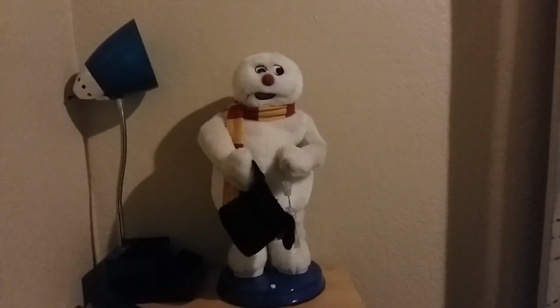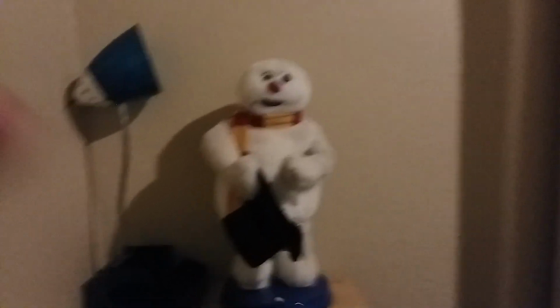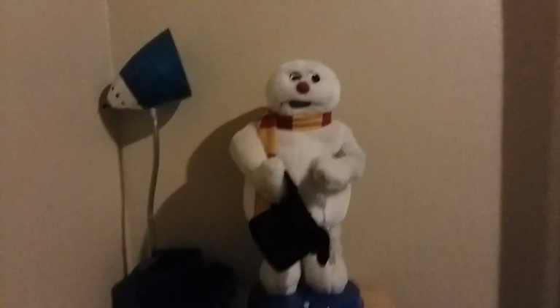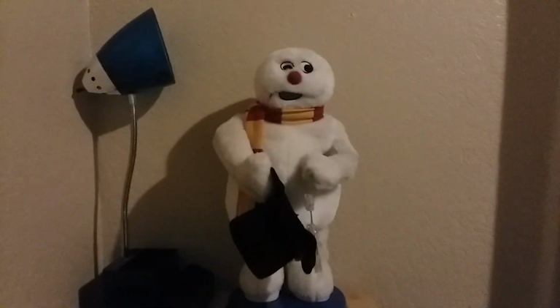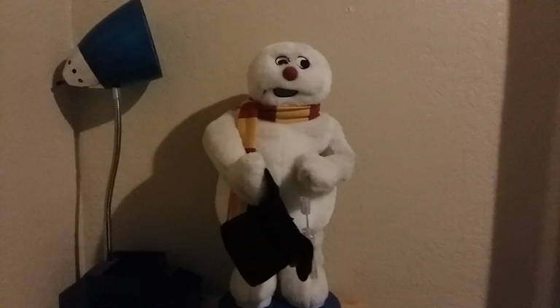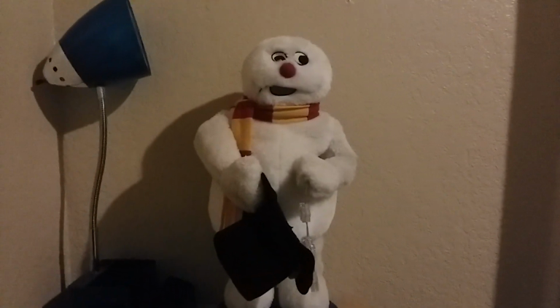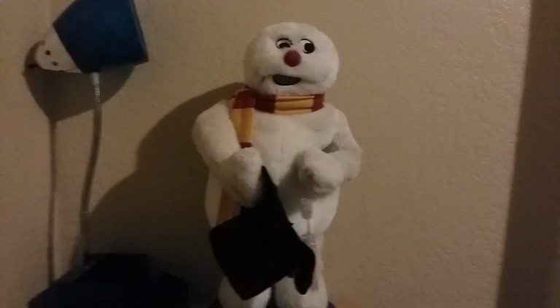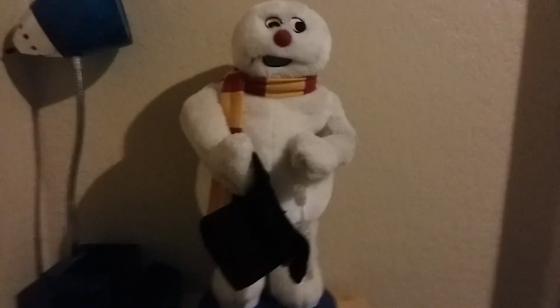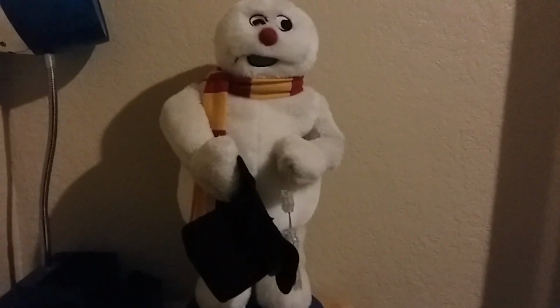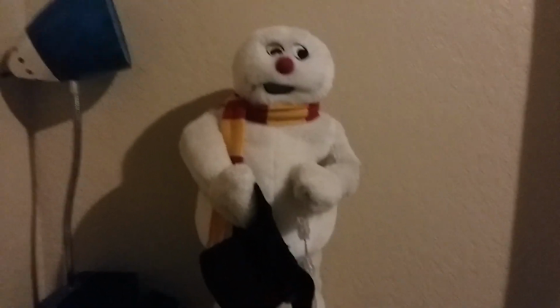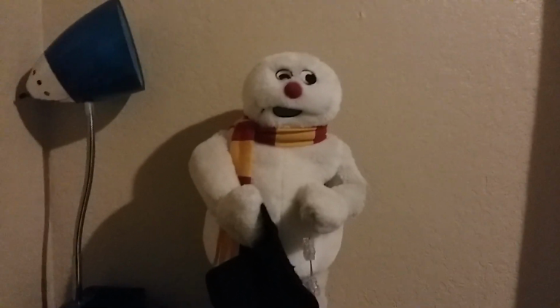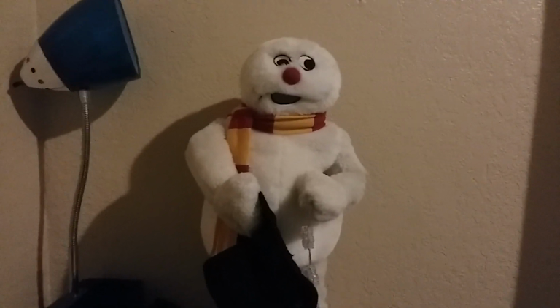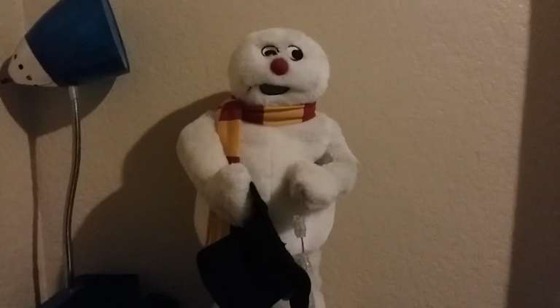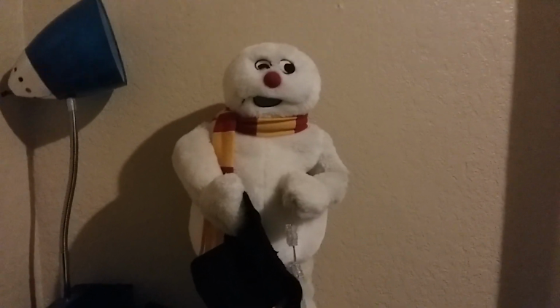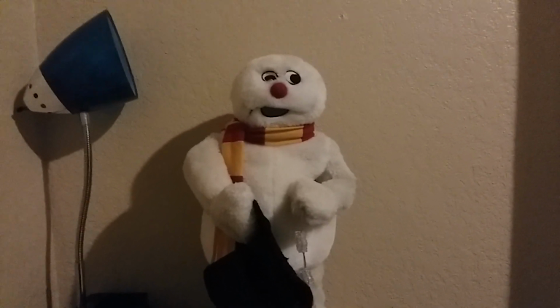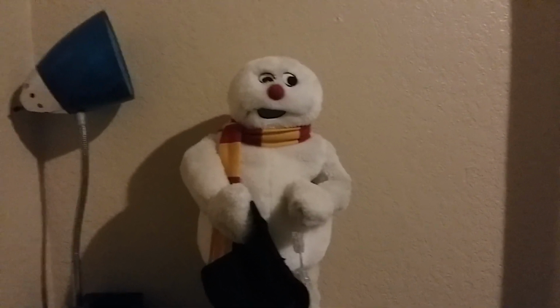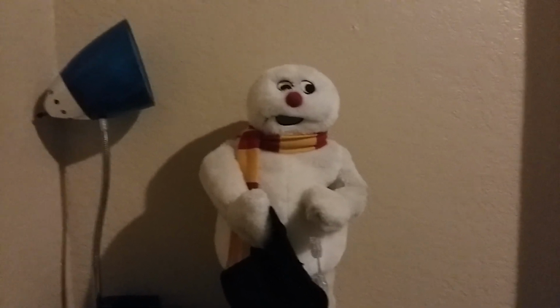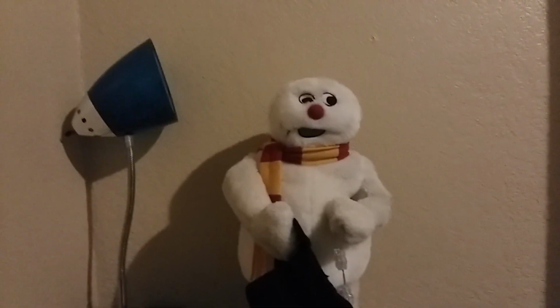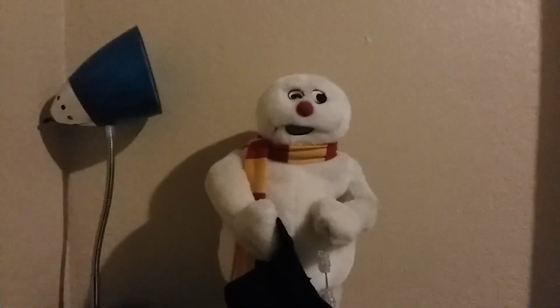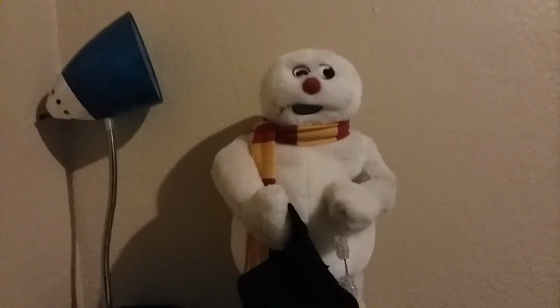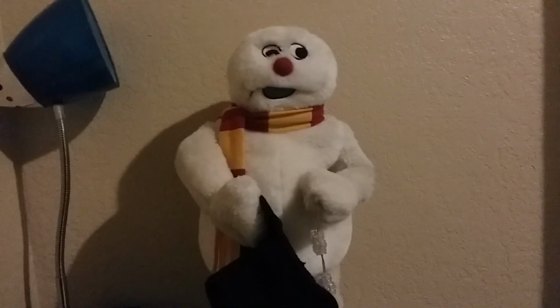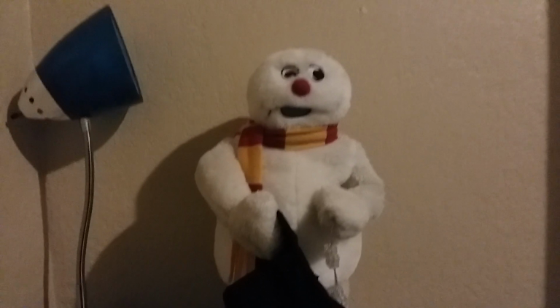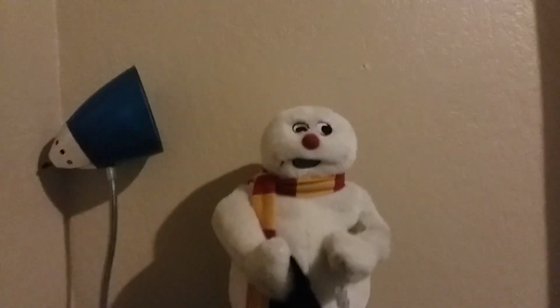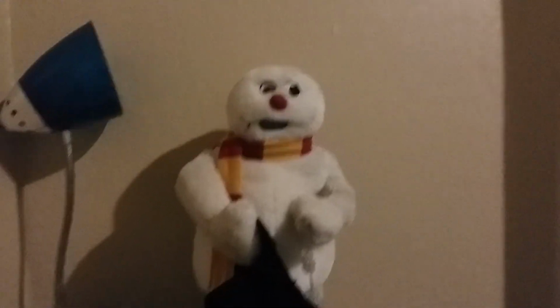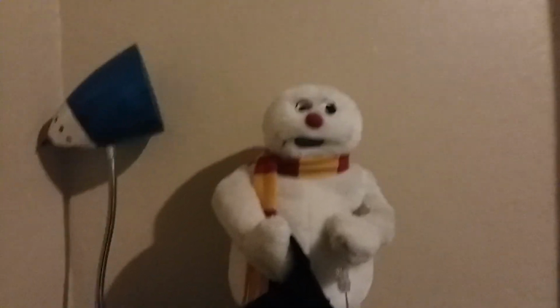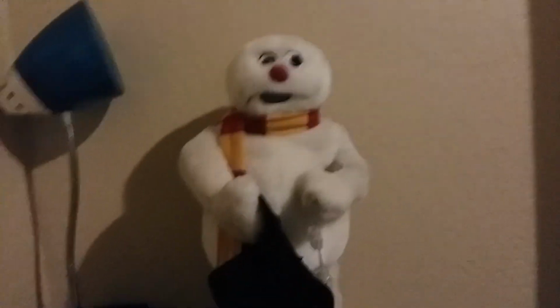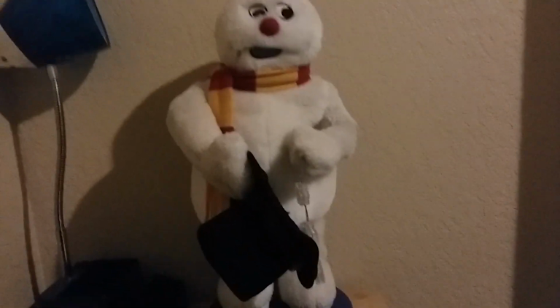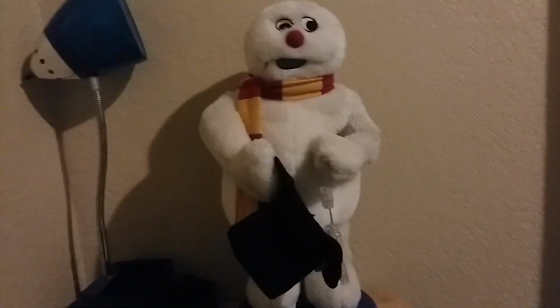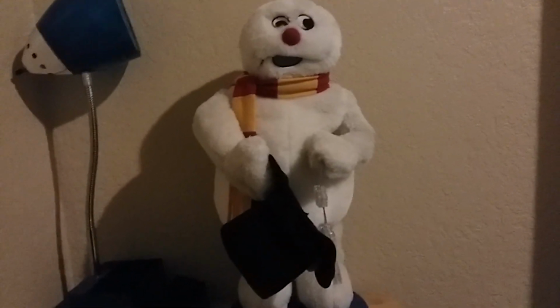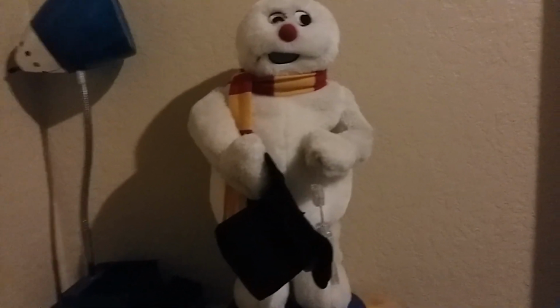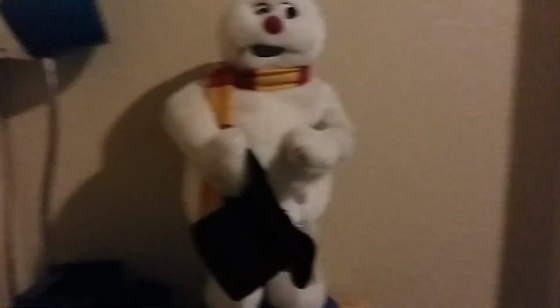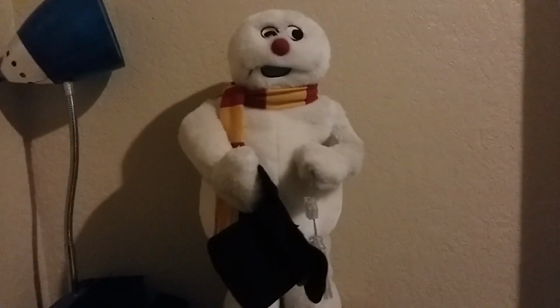Hey guys, this is Fernando, the Vintage Collector 2000 on the Jimmy Collectors channel, and today I'm going to show you something I just bought over a year ago. This is a Jimmy animated spinning snowflake black hat Frosty.